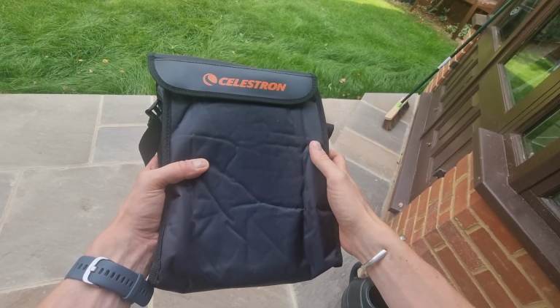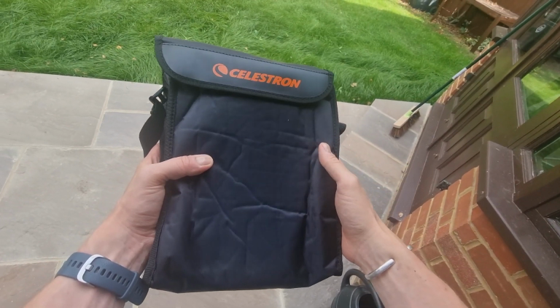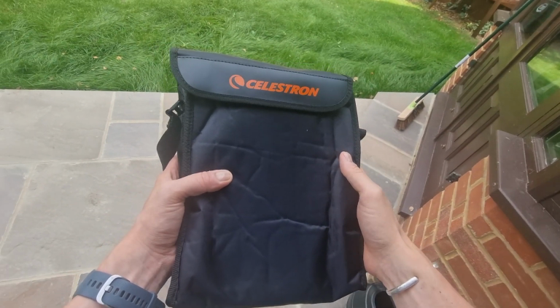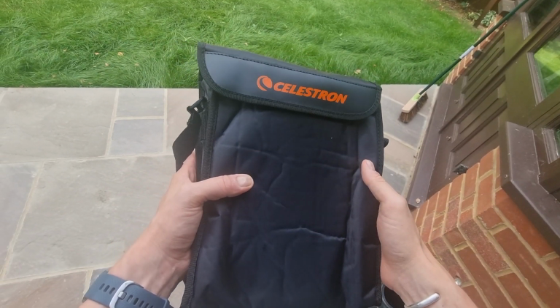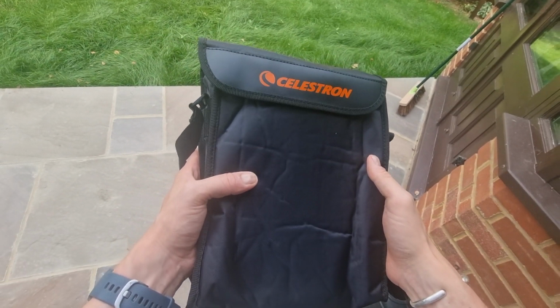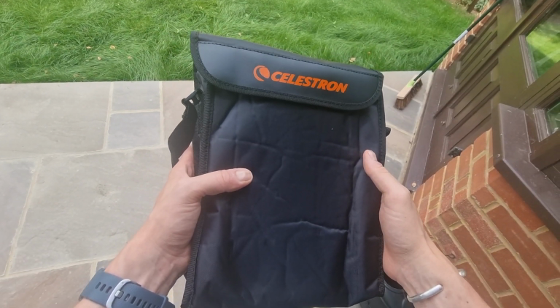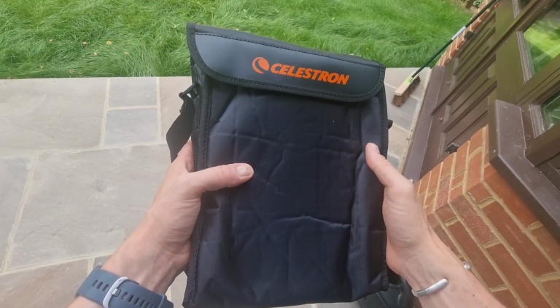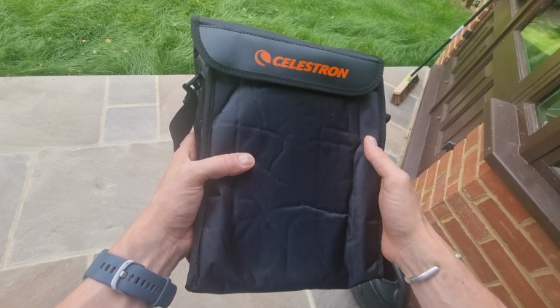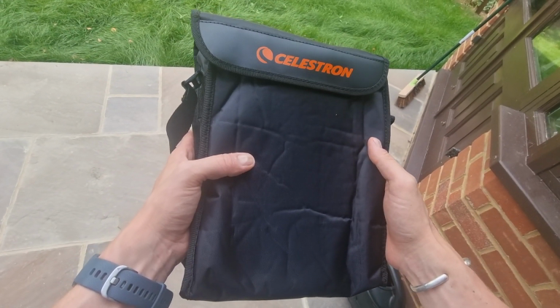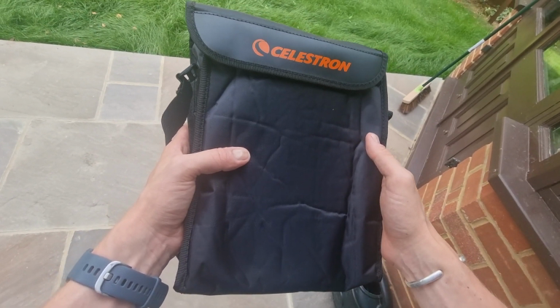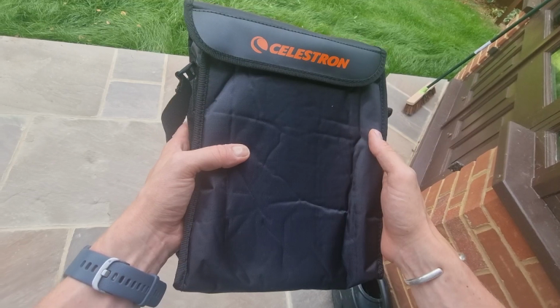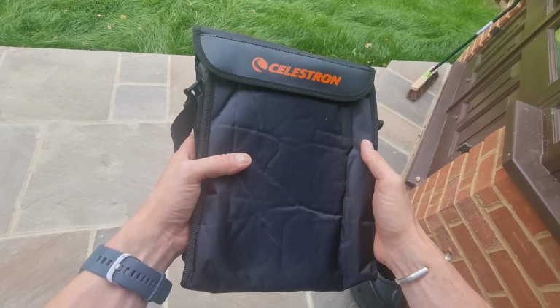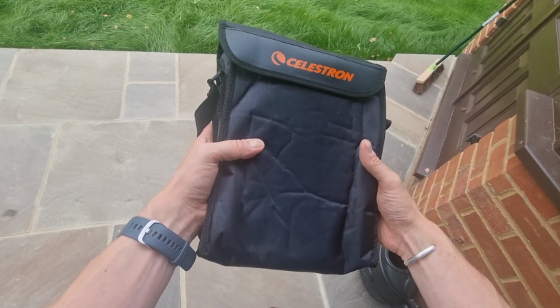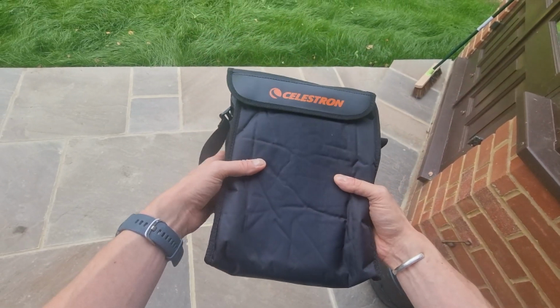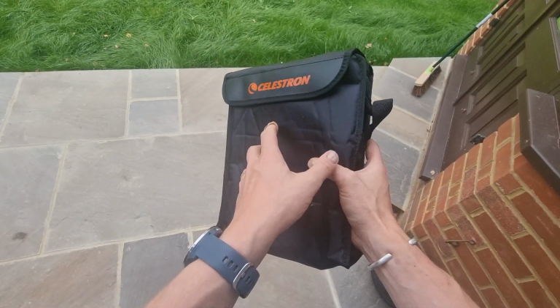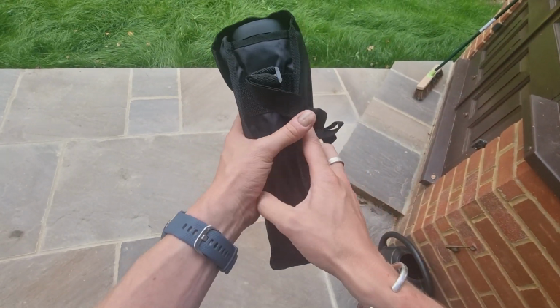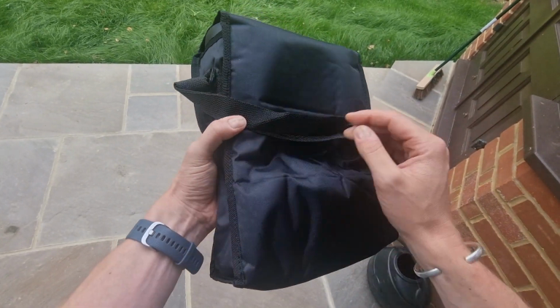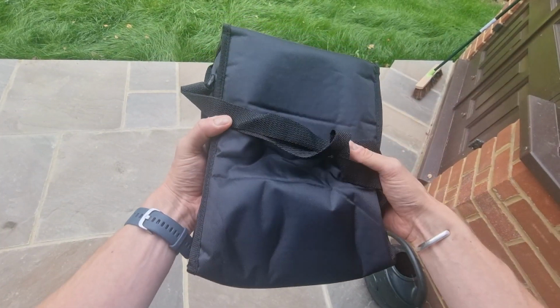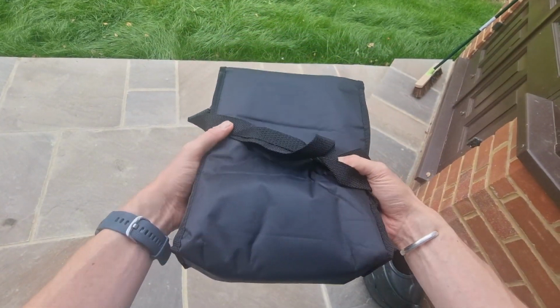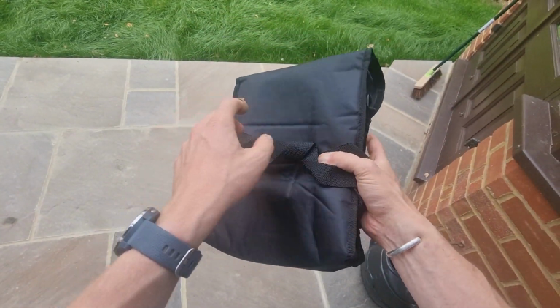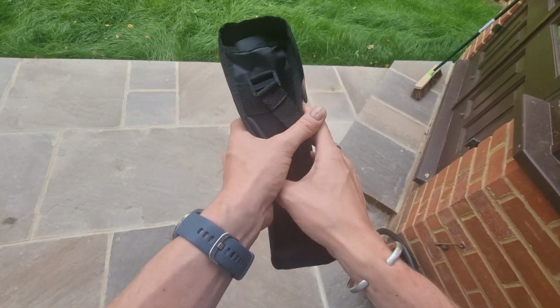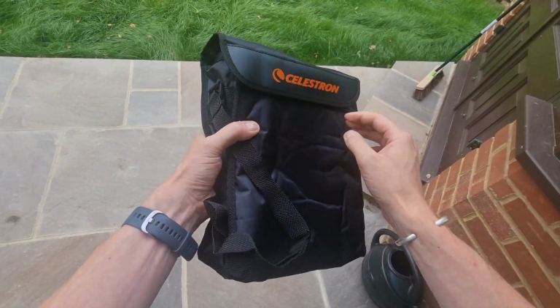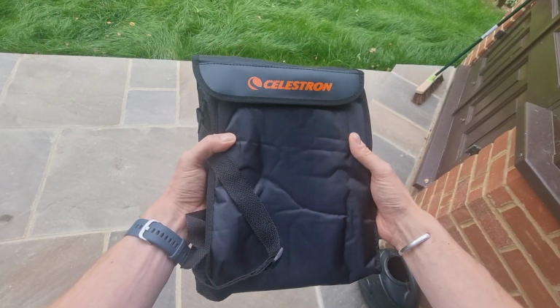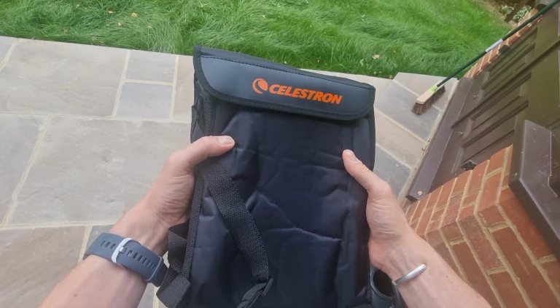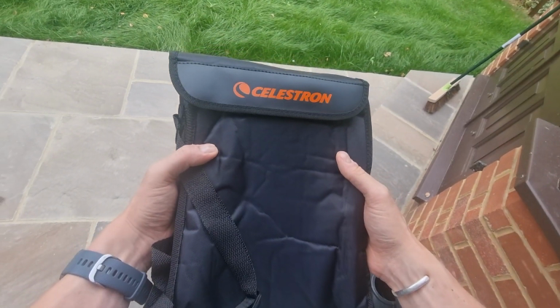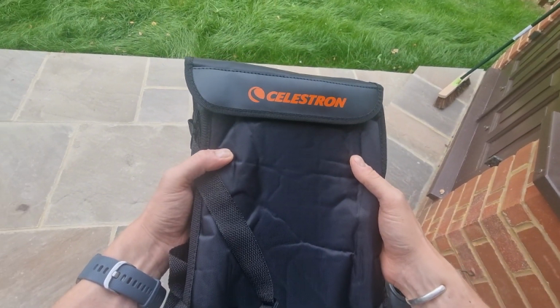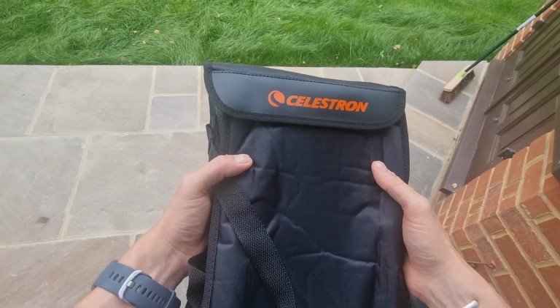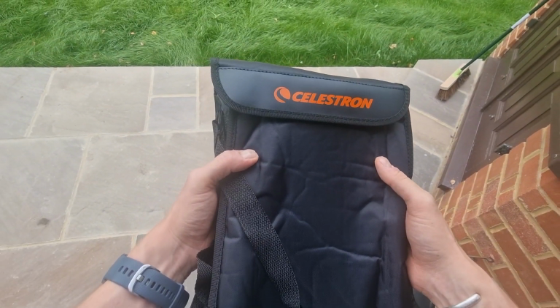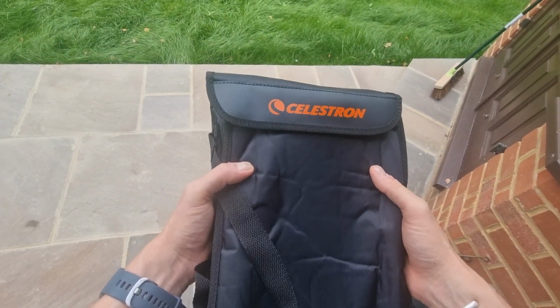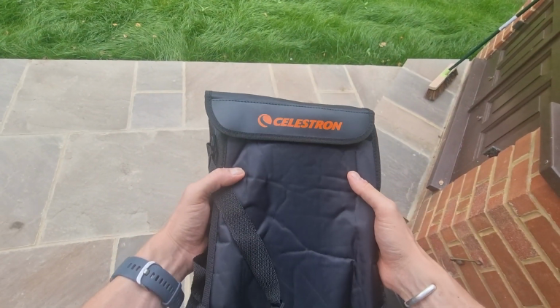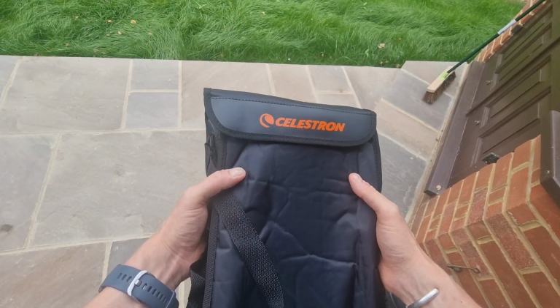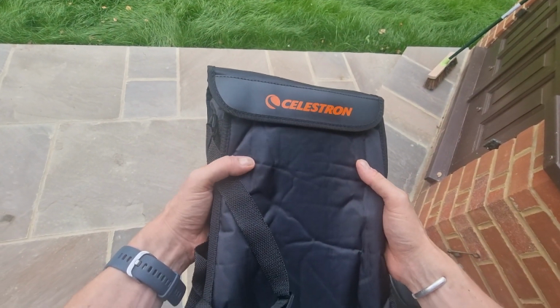Welcome to my Celestron SkyMaster 15x70 binoculars review. Today I just wanted to show you exactly what these binoculars look like and also share my experiences having used them for multiple weeks now.